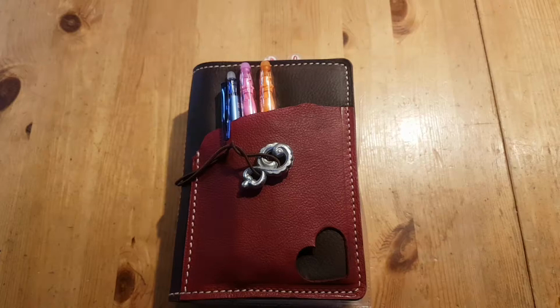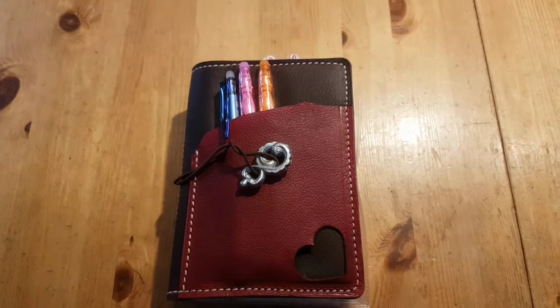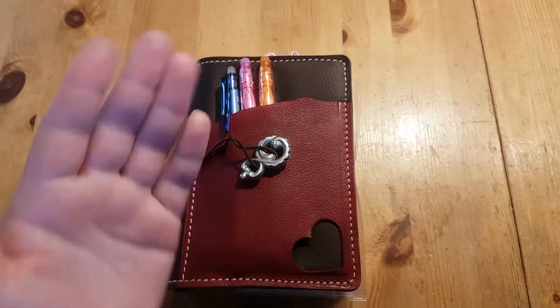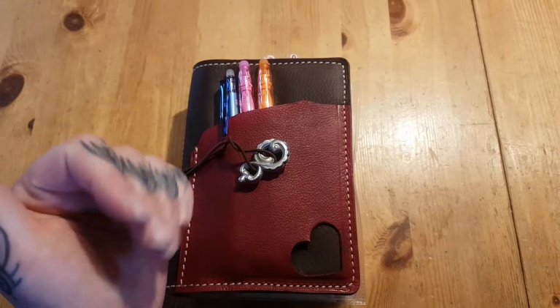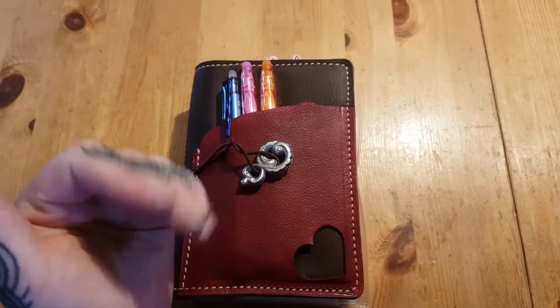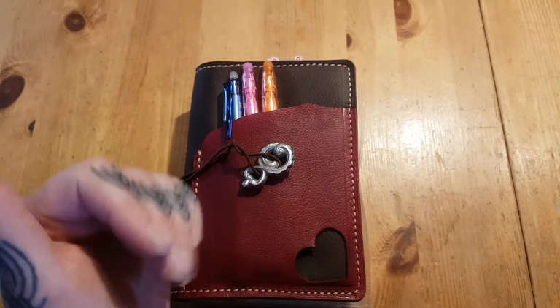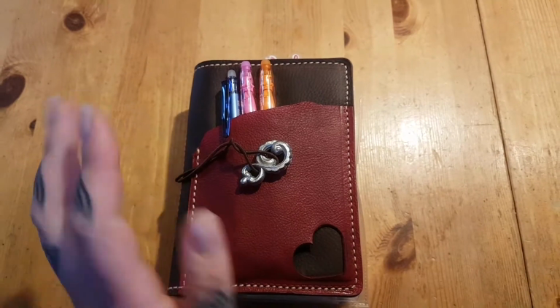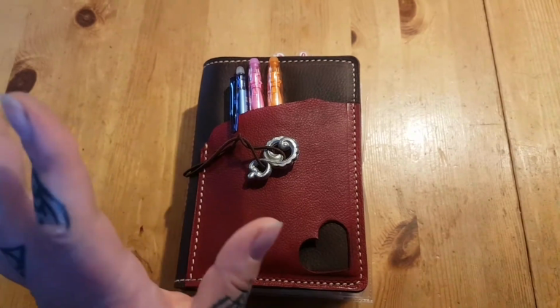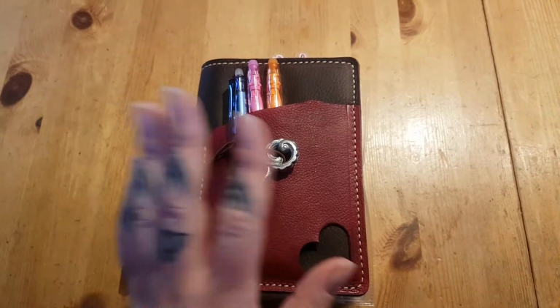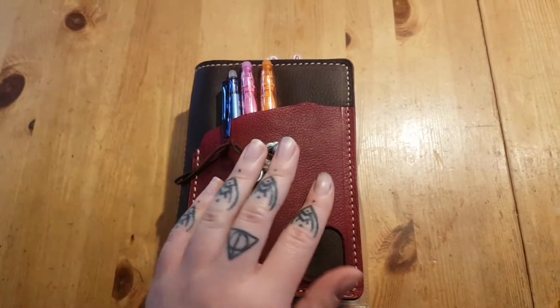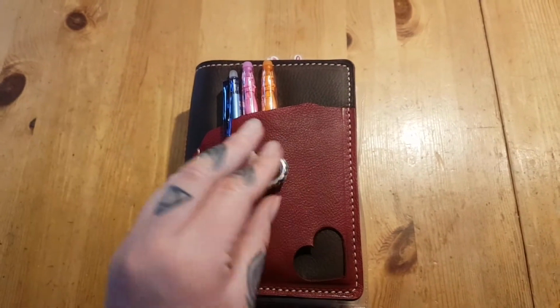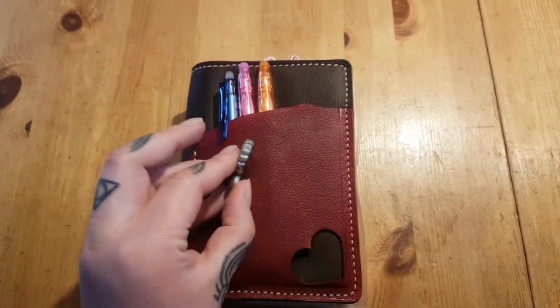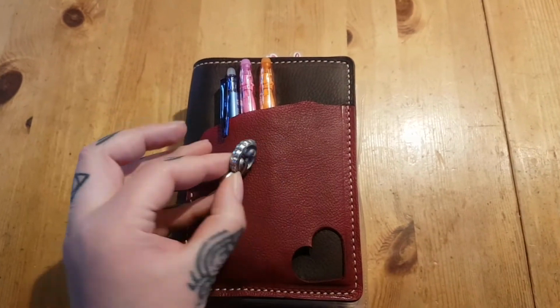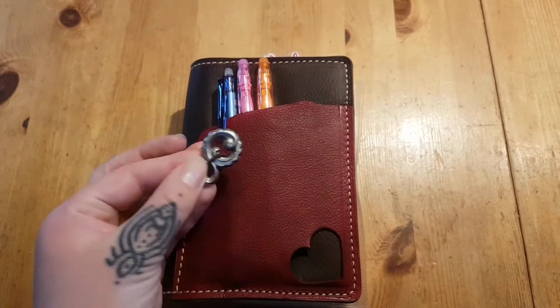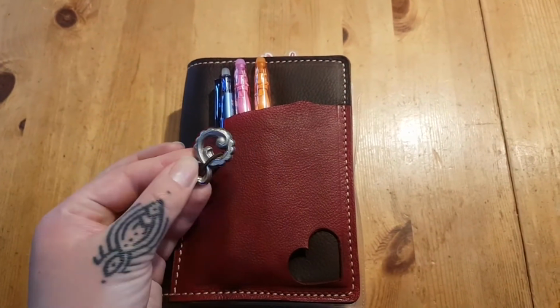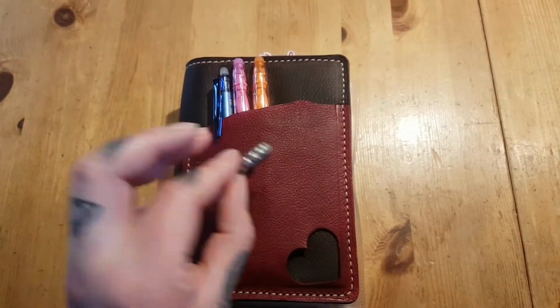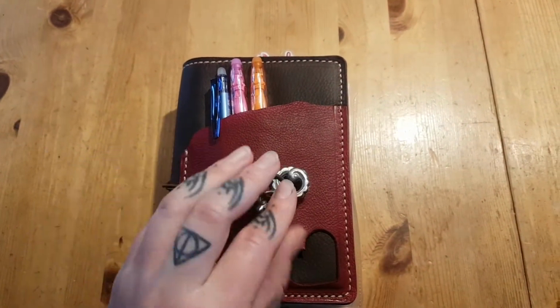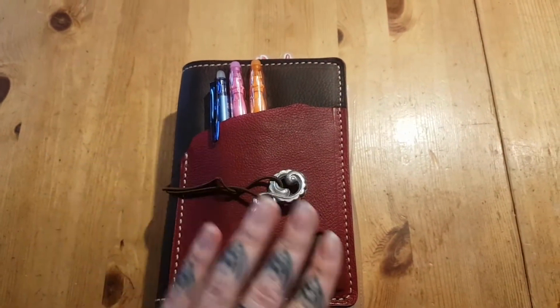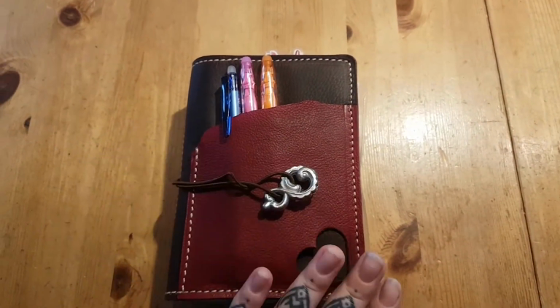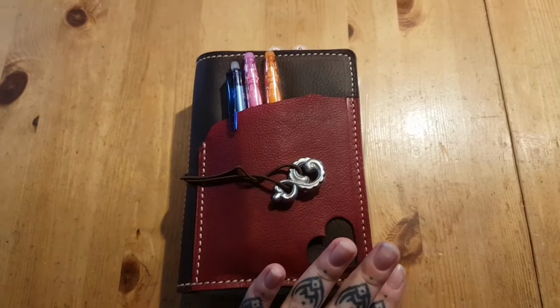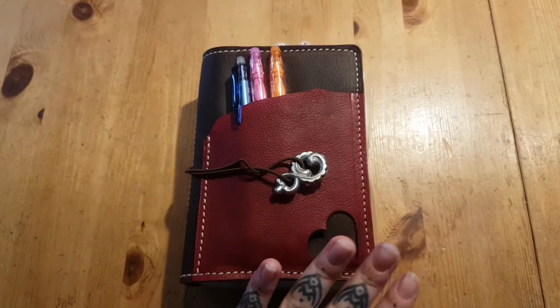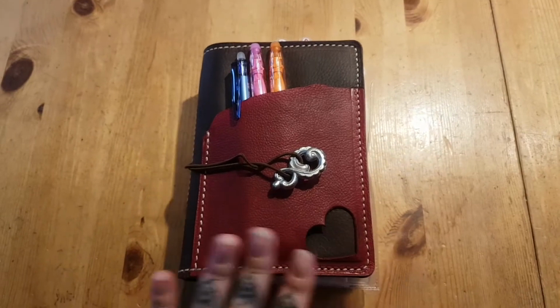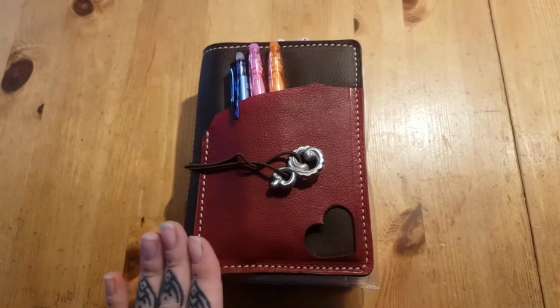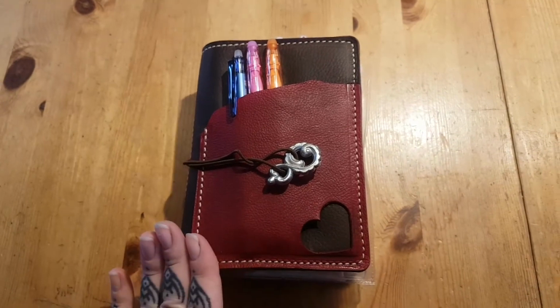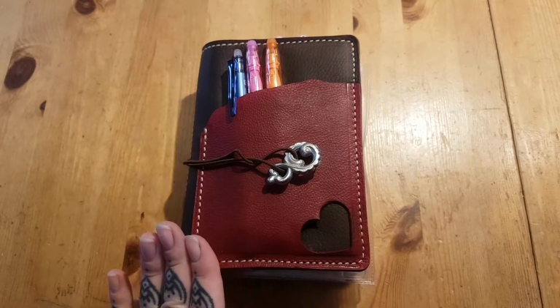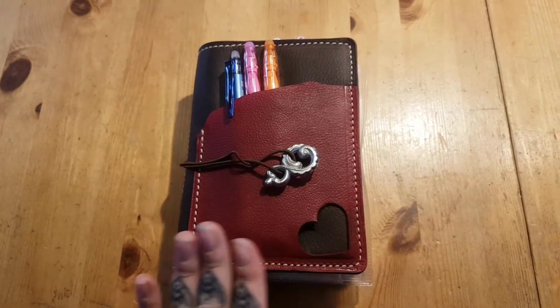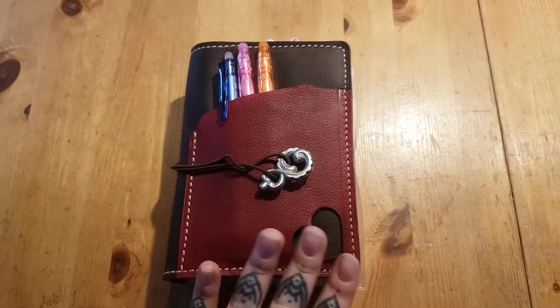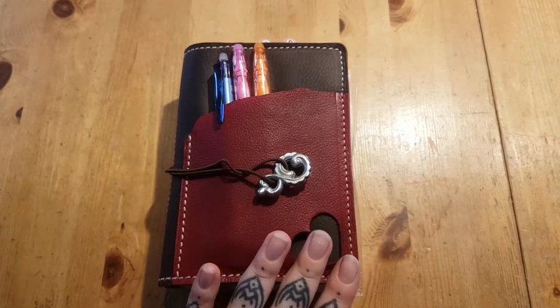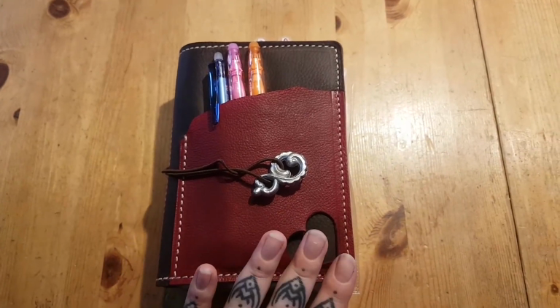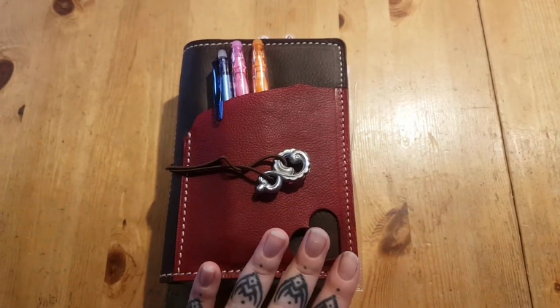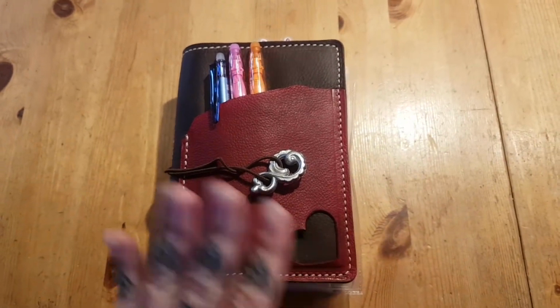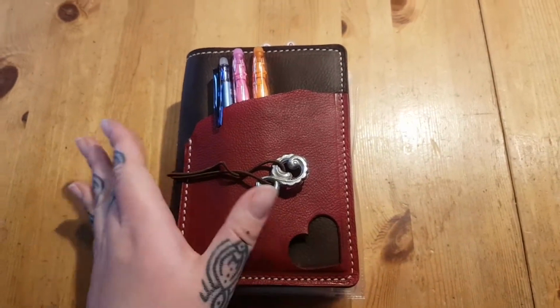Hi everyone! I want to do a real quick video about my very new Raspberry Loves Kodiak.